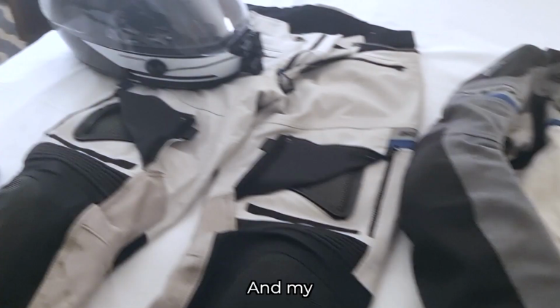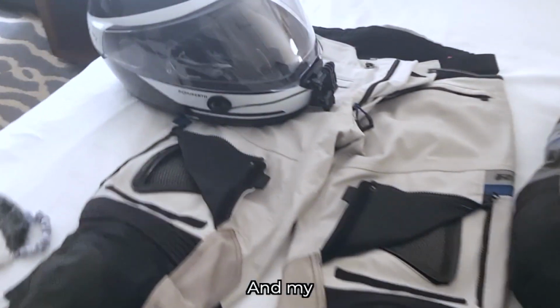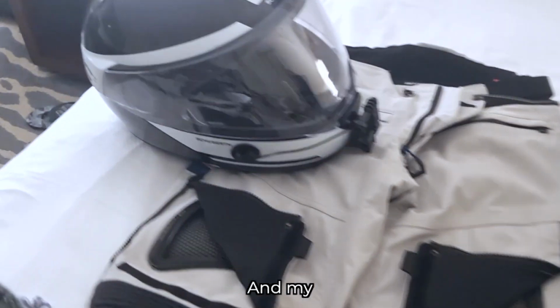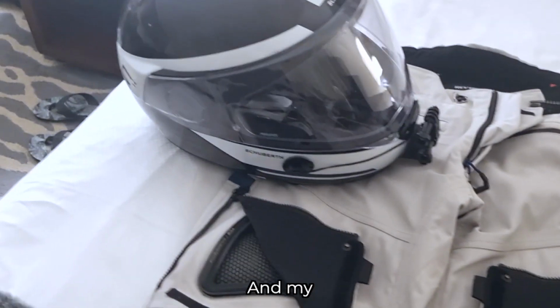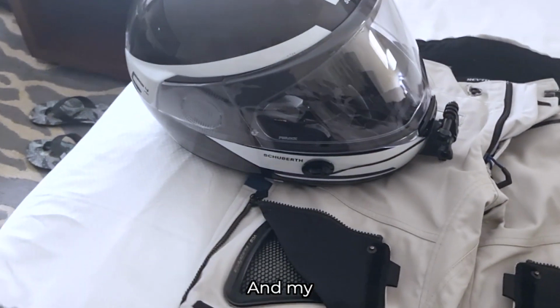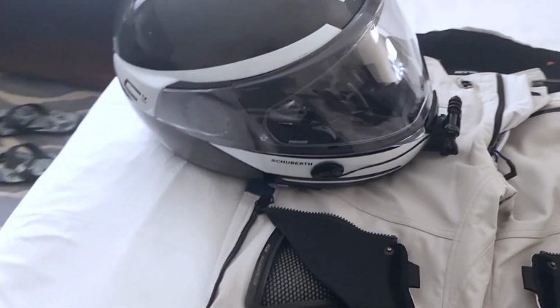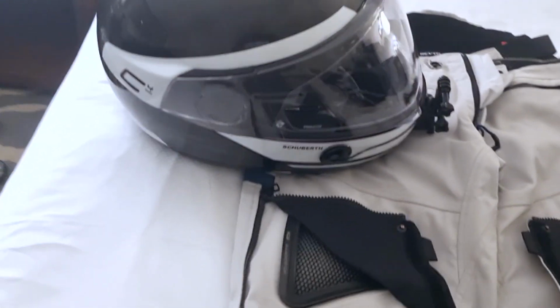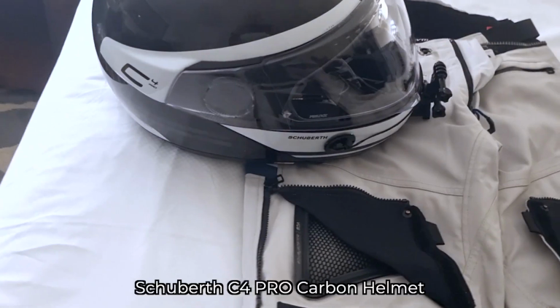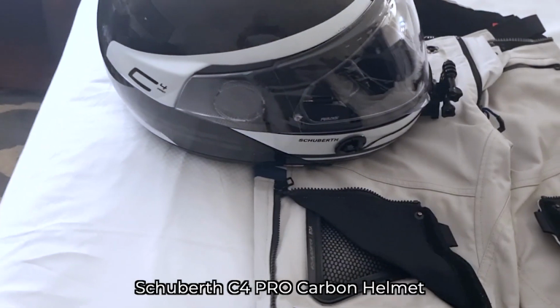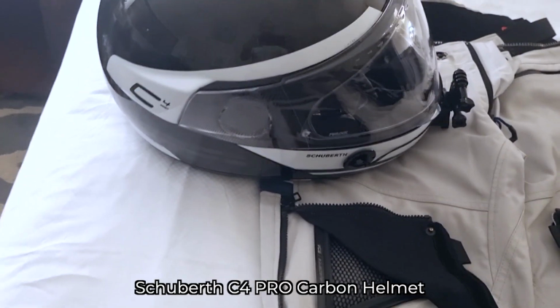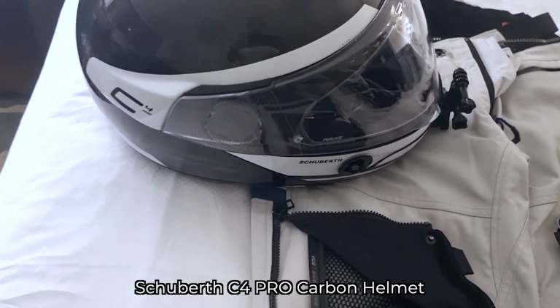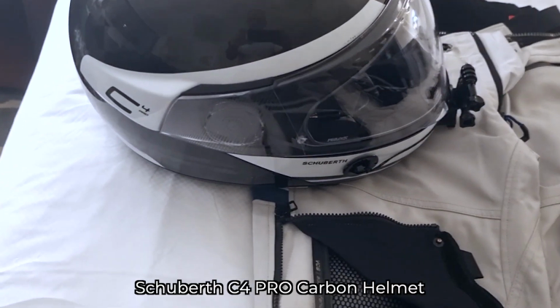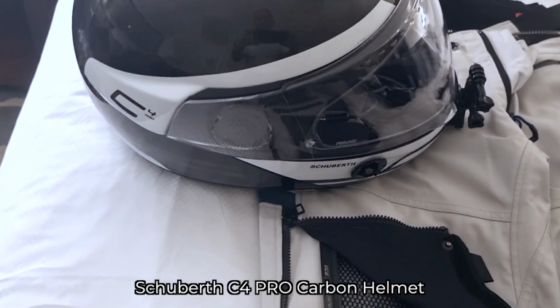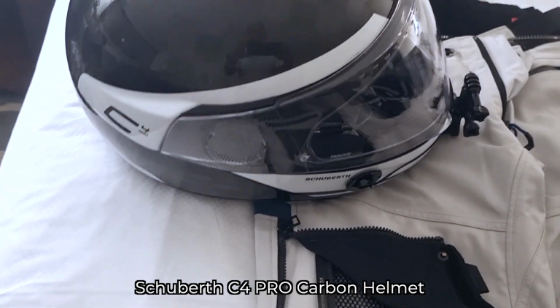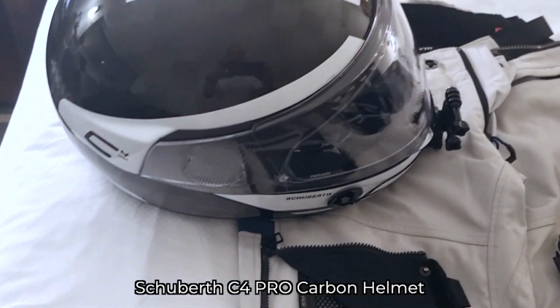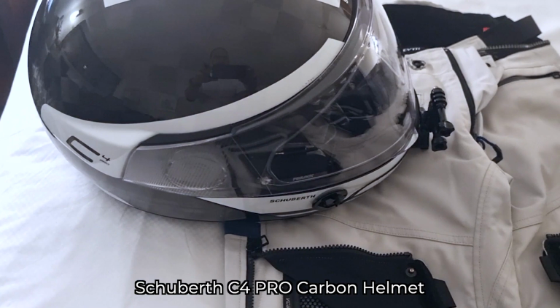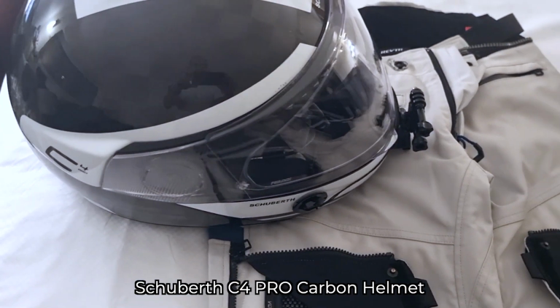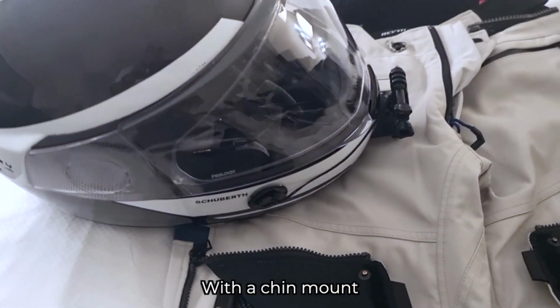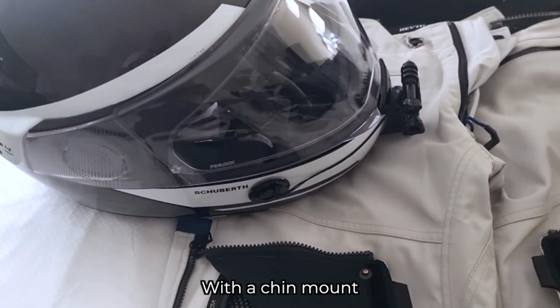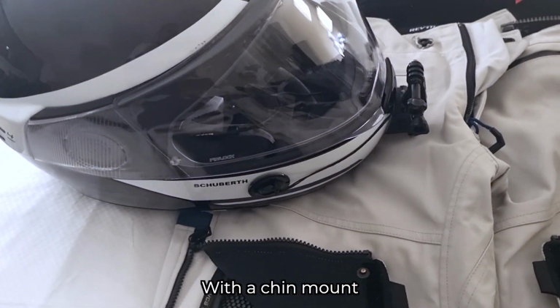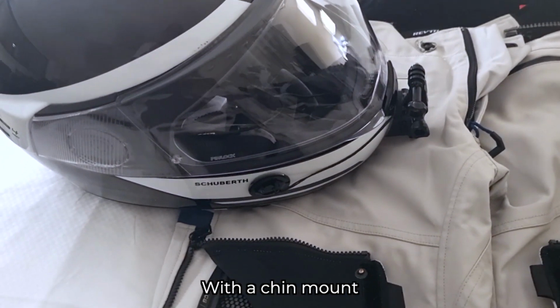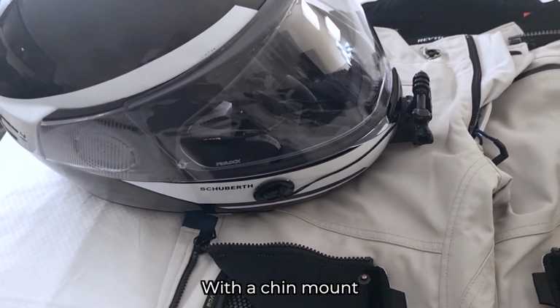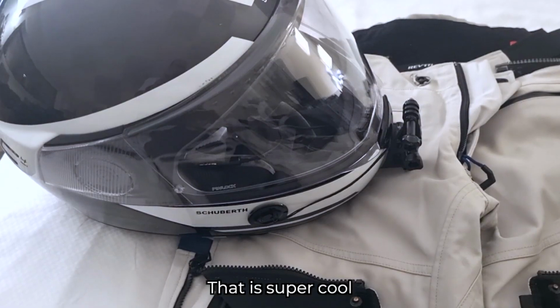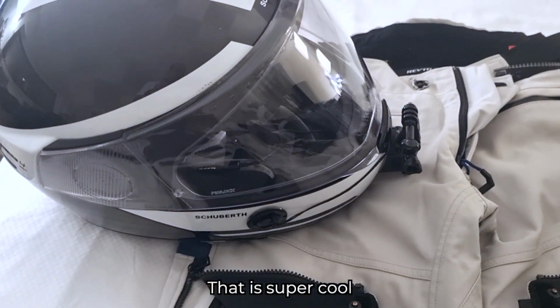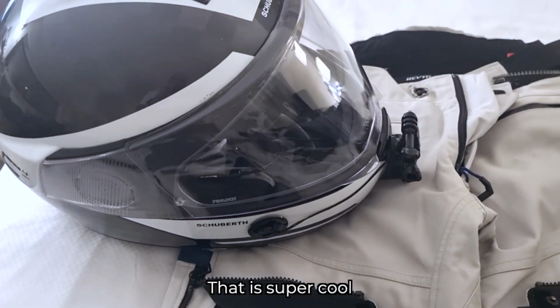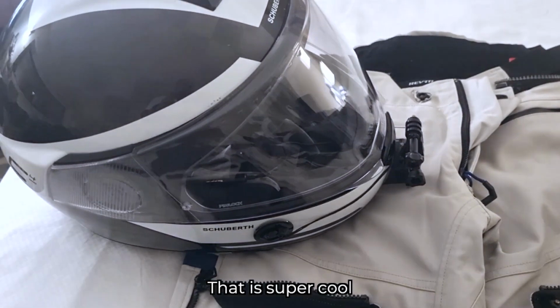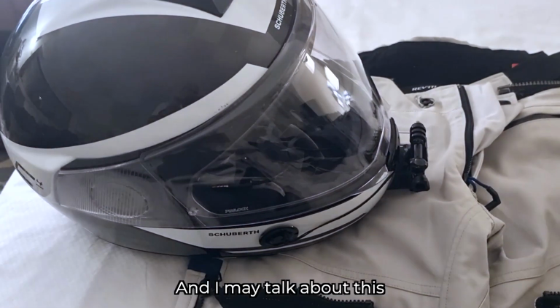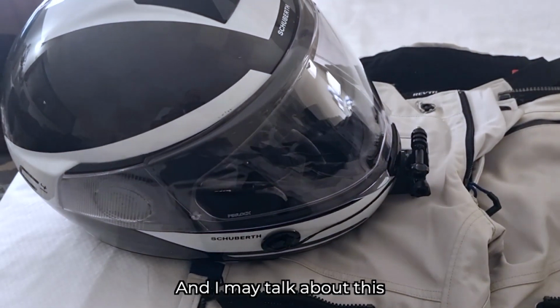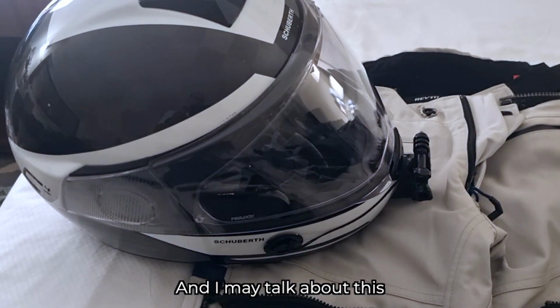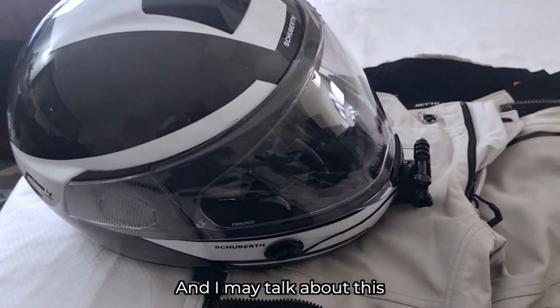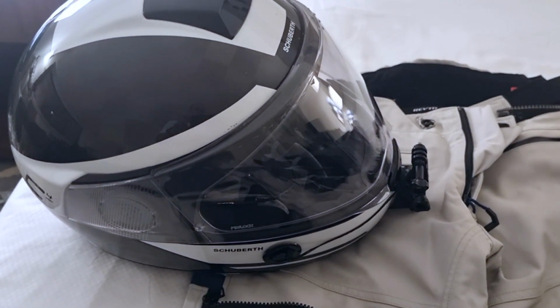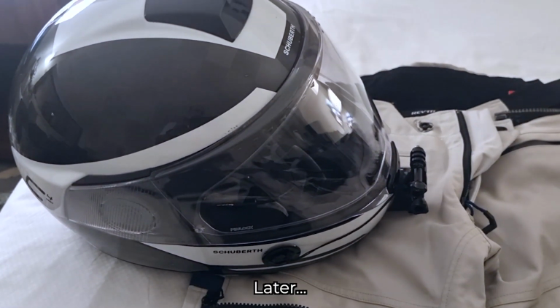And my Schubert C4 Pro Carpent Helmet with a chin mount that is super cool — I may talk about this later.